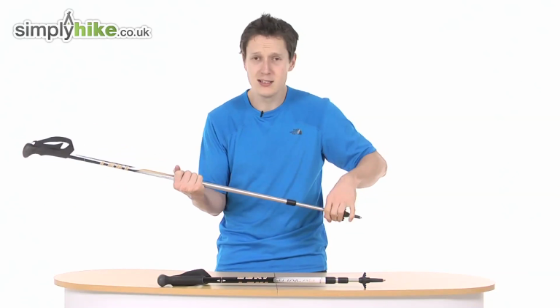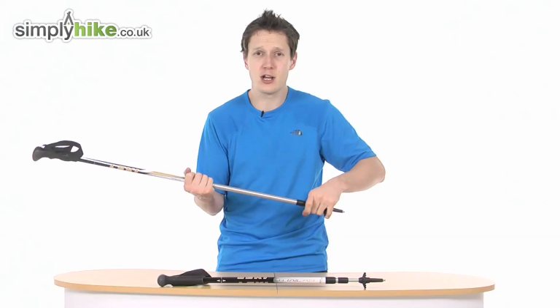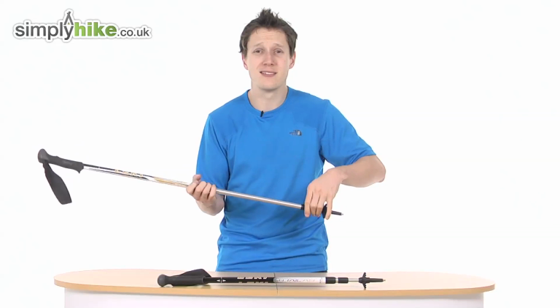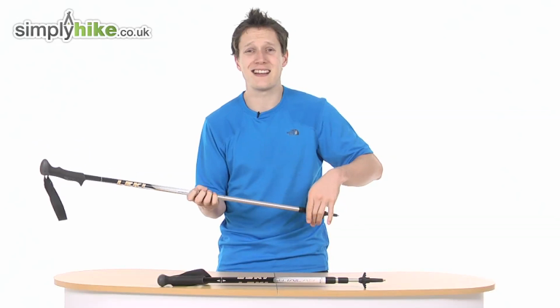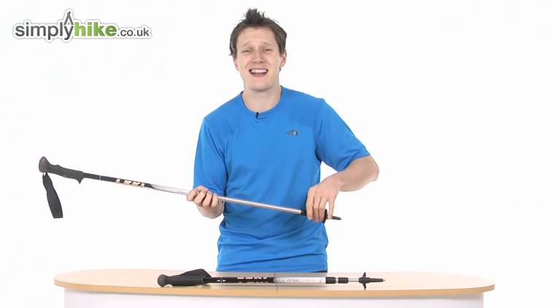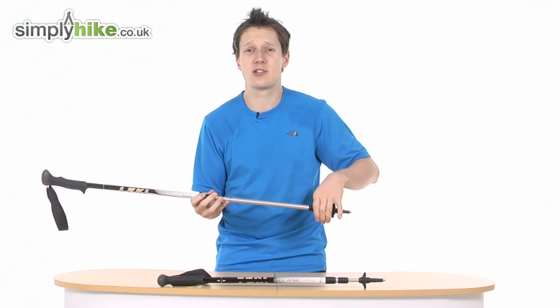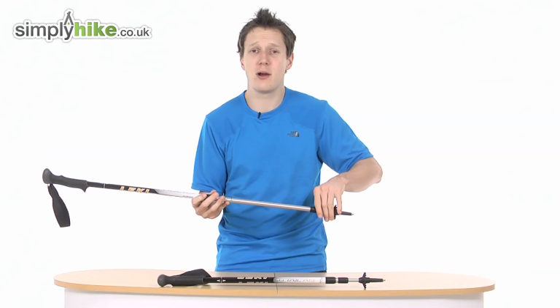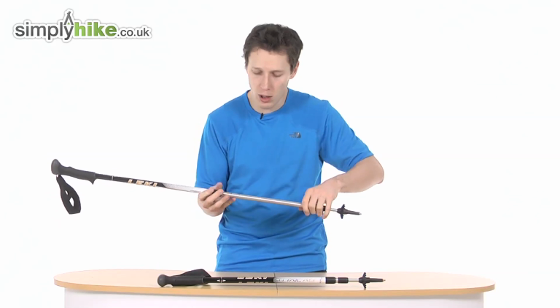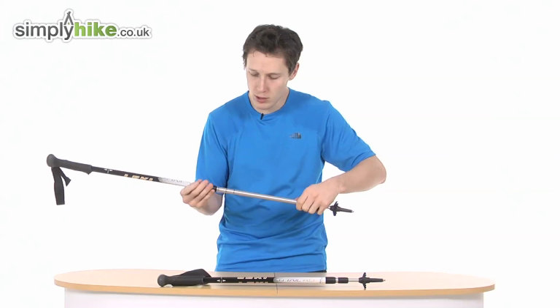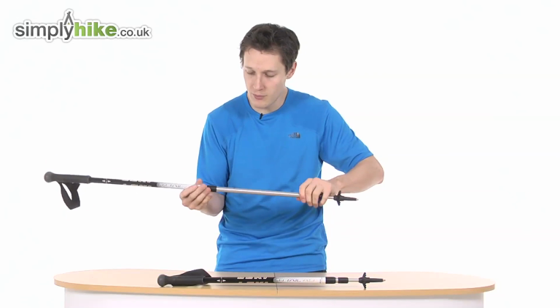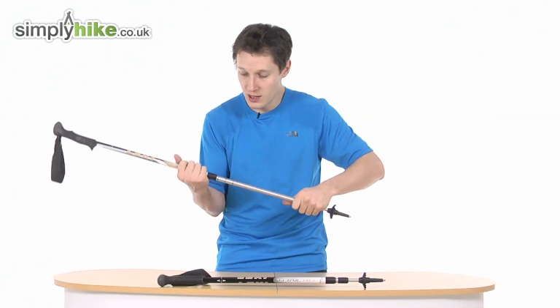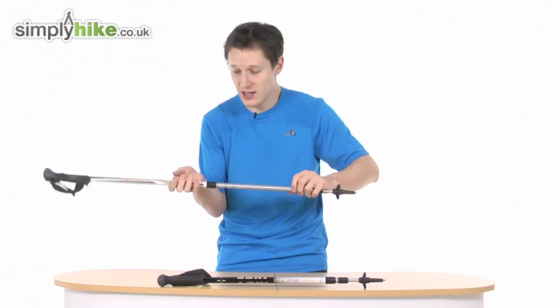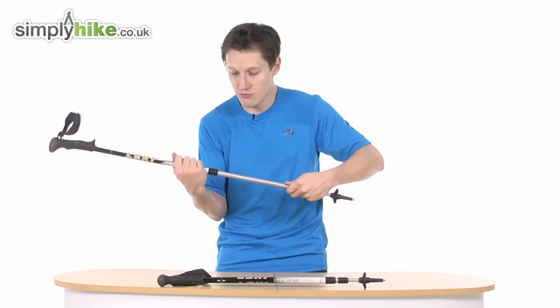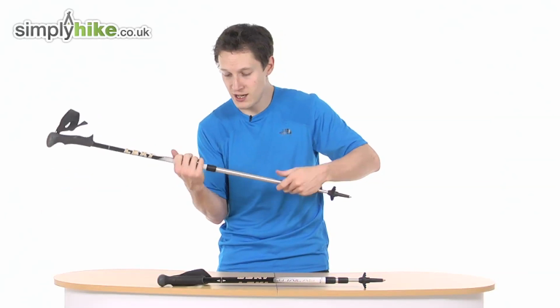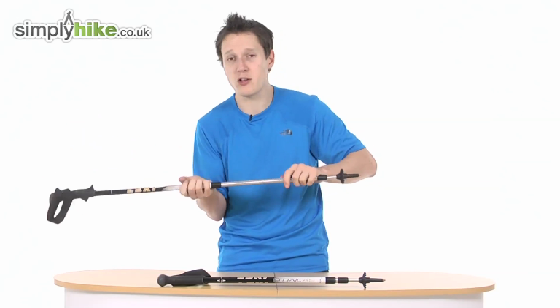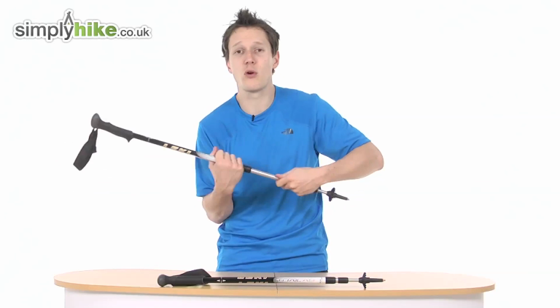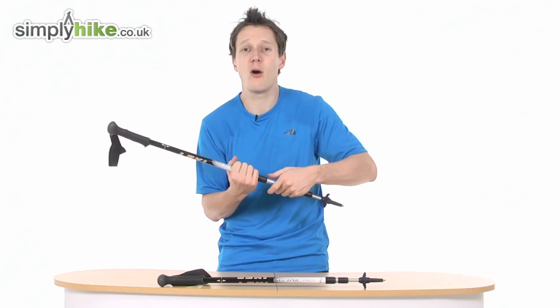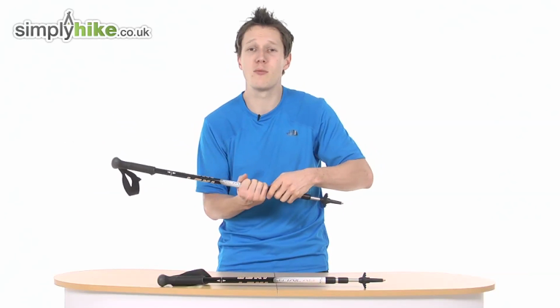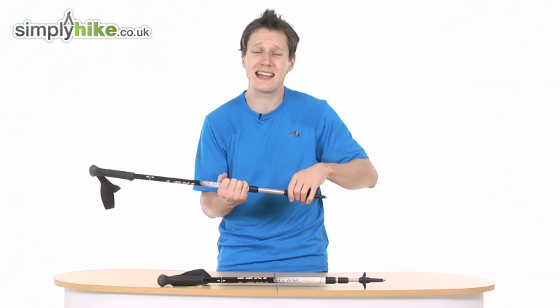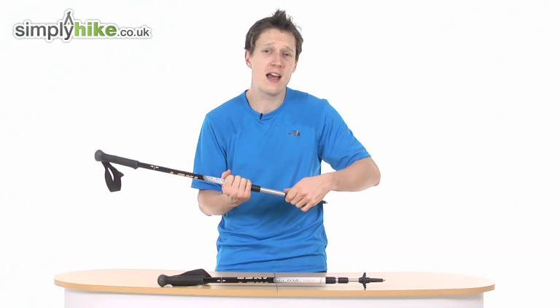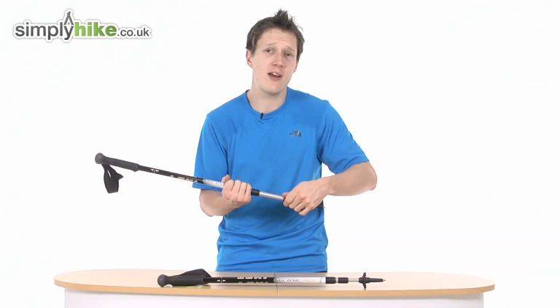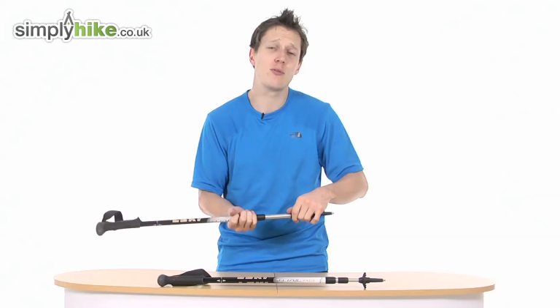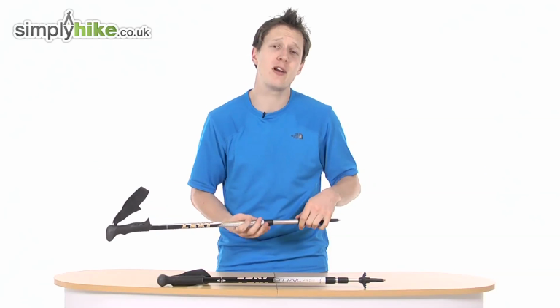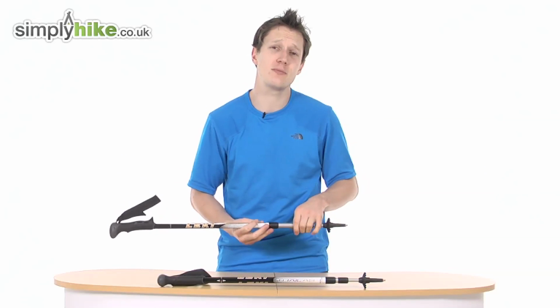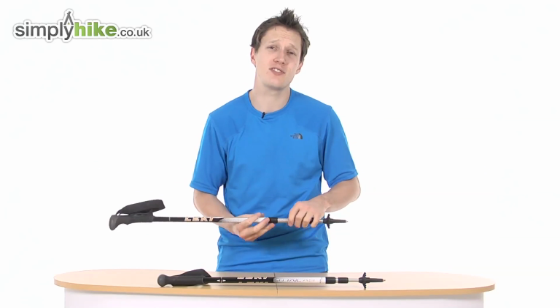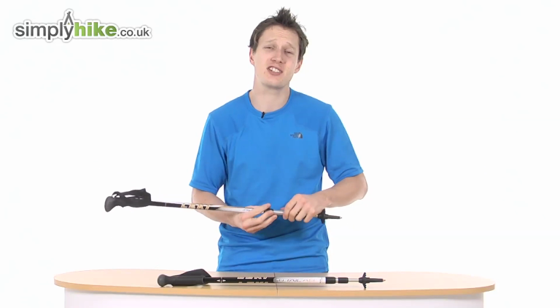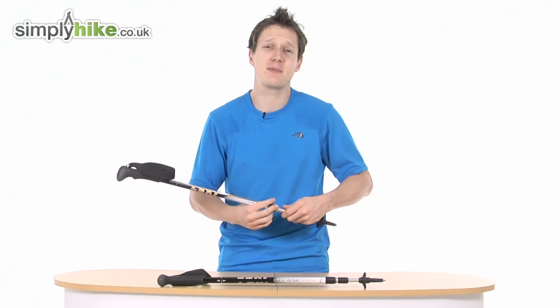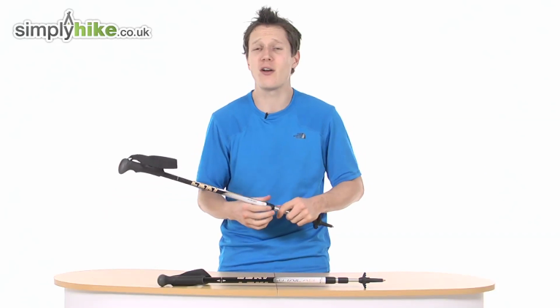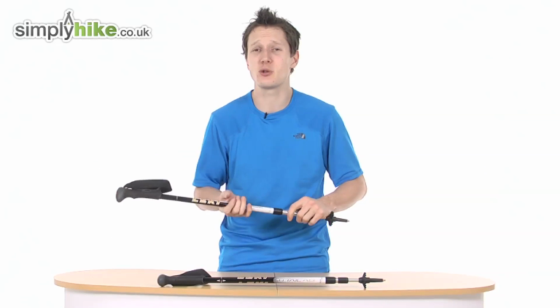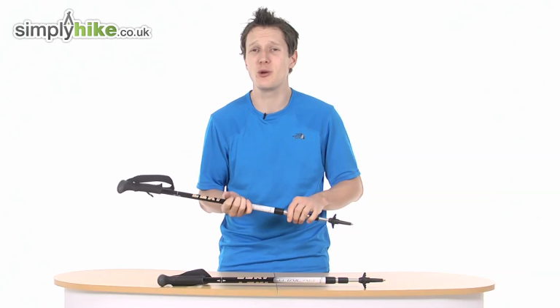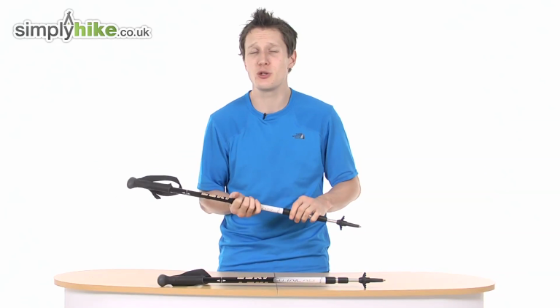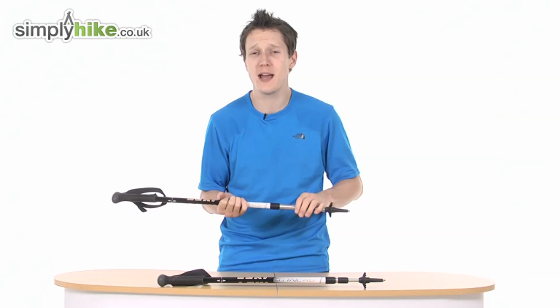There you go — that's the Leki Trail pole, a really nice walking pole from Leki. For more information please visit us at simplyhike.co.uk.